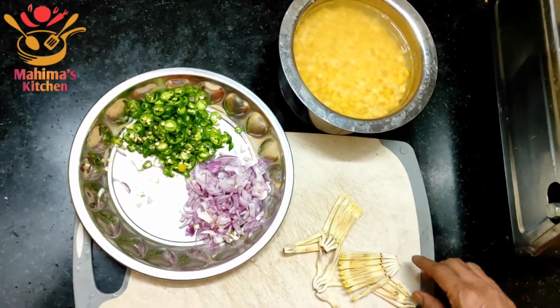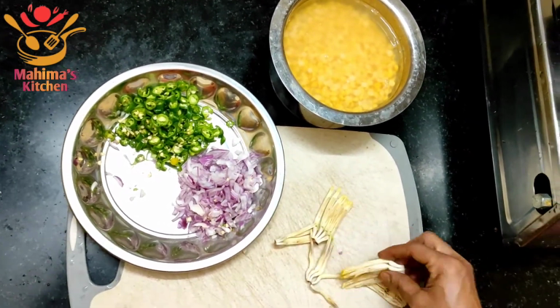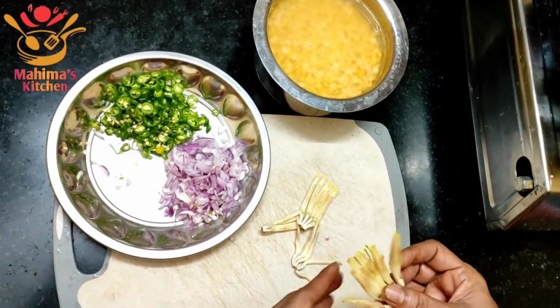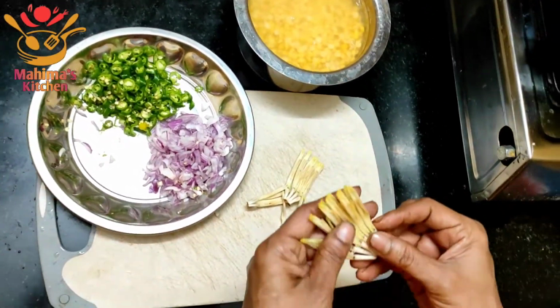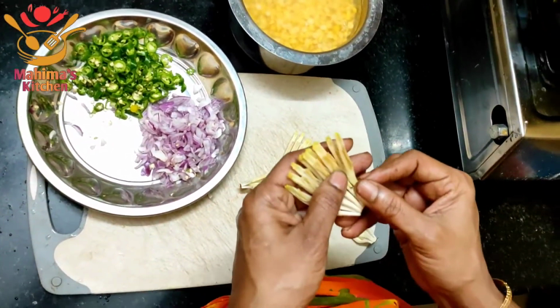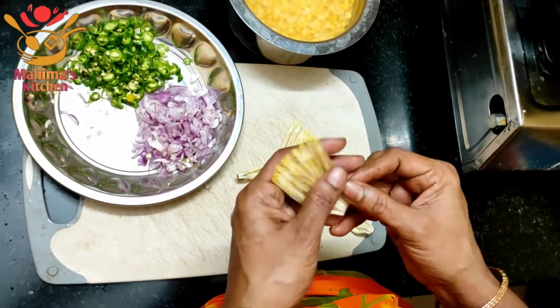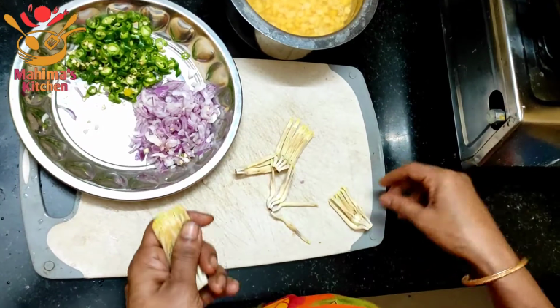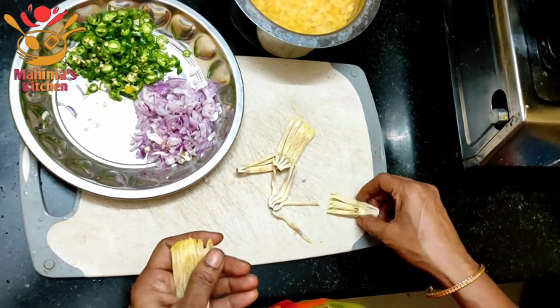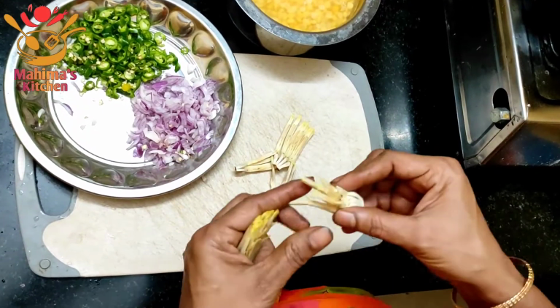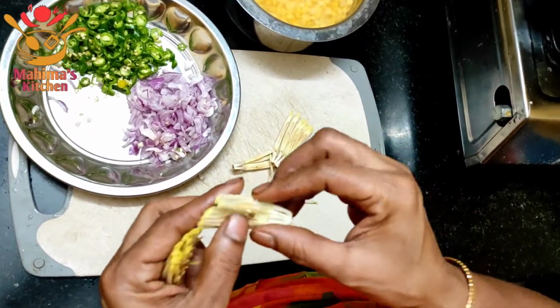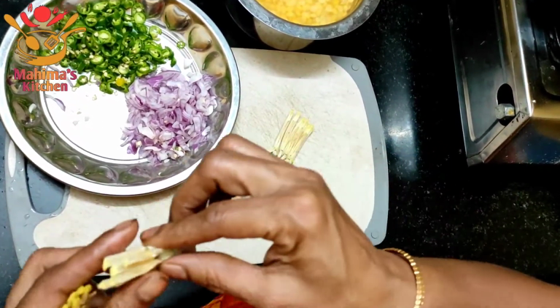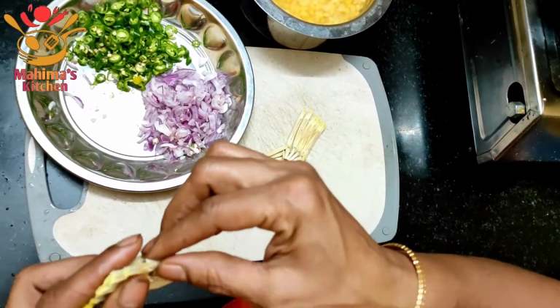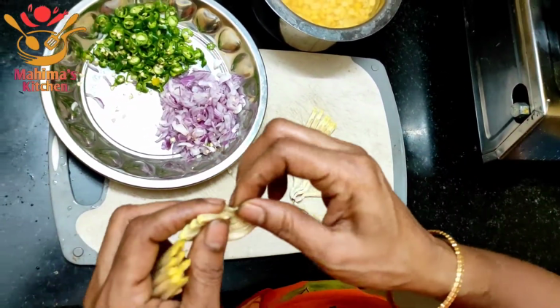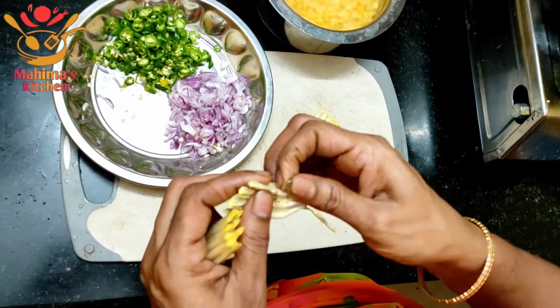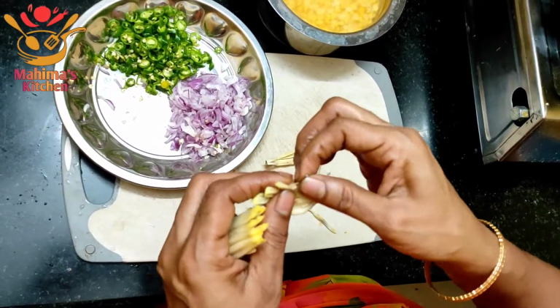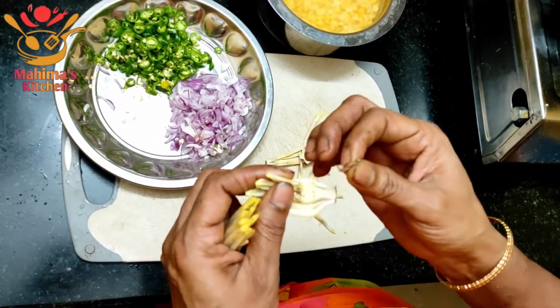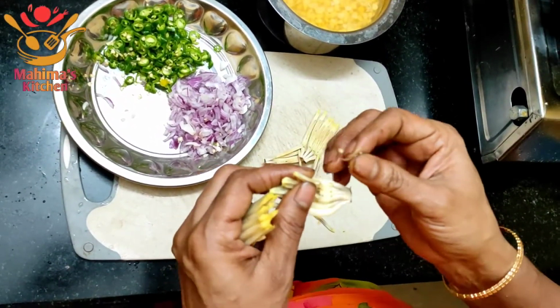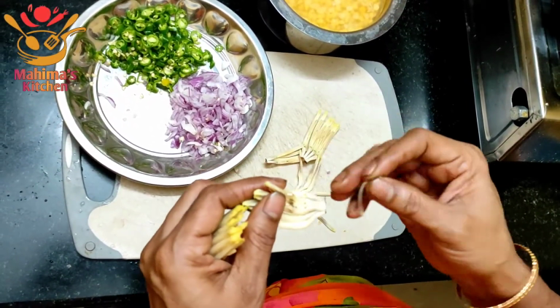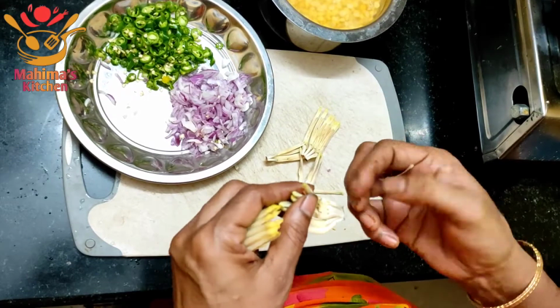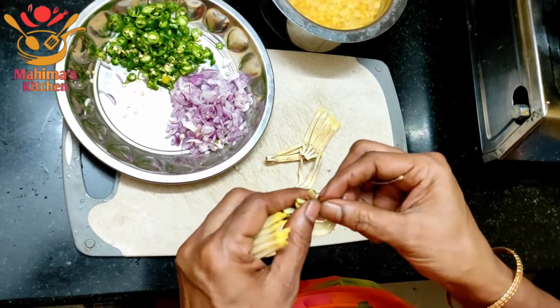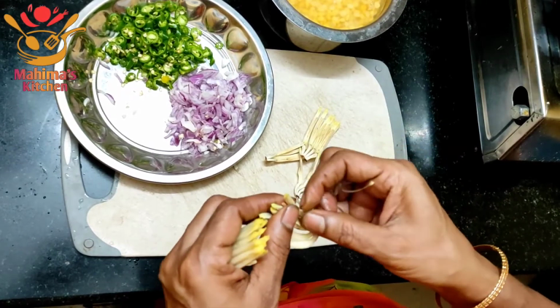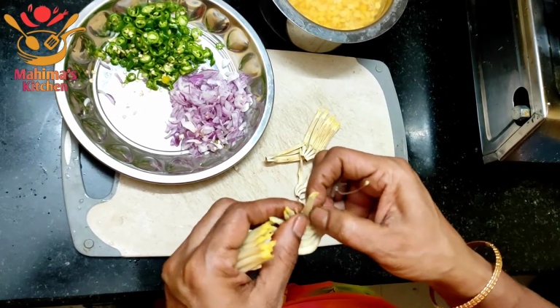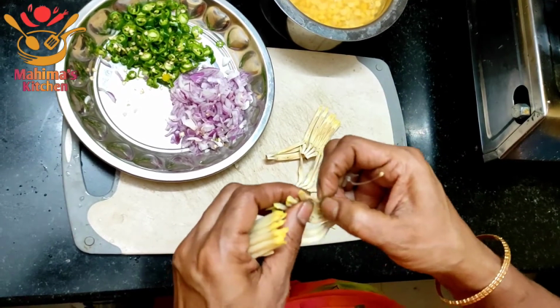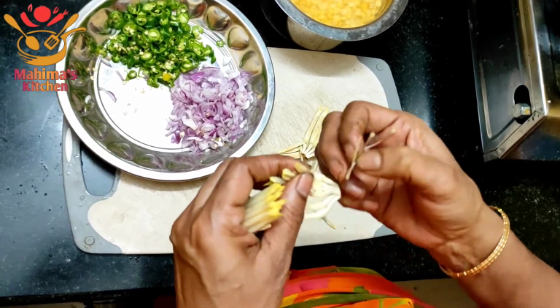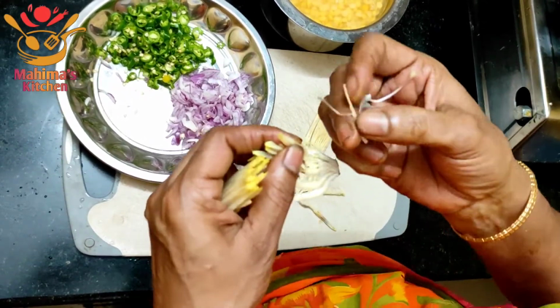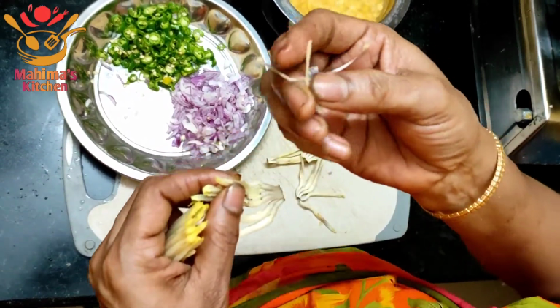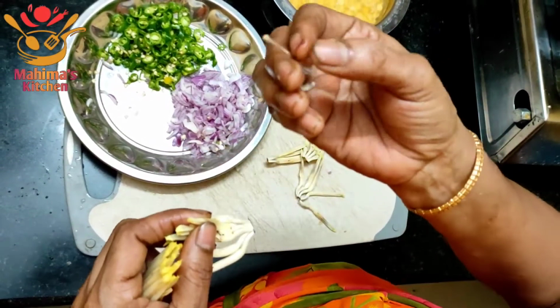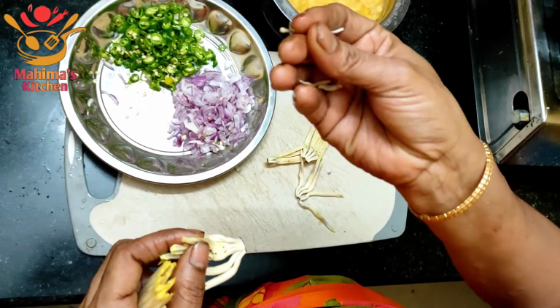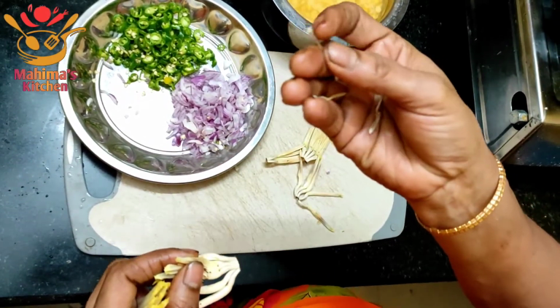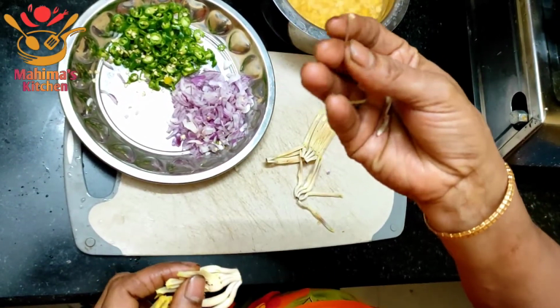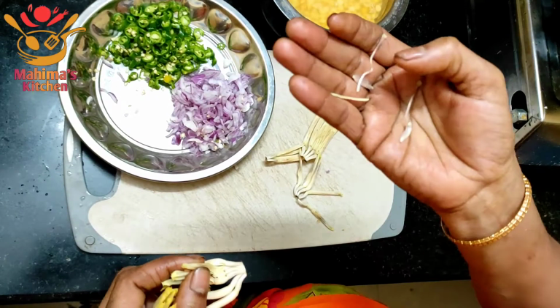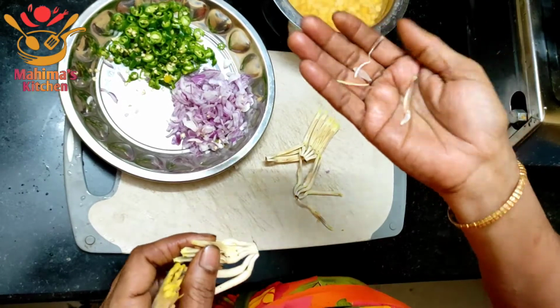If you want to cut the meat out, it should be a tube. Put it in the tube and put it on top.